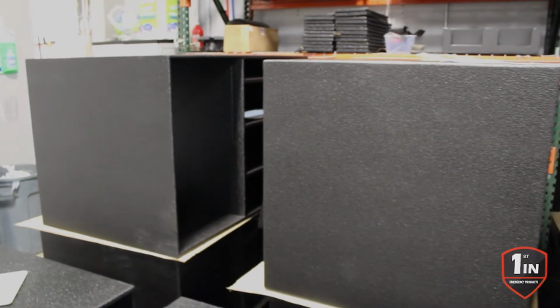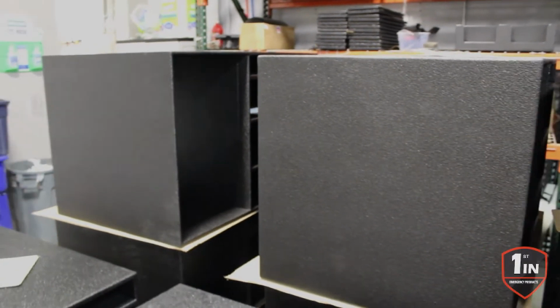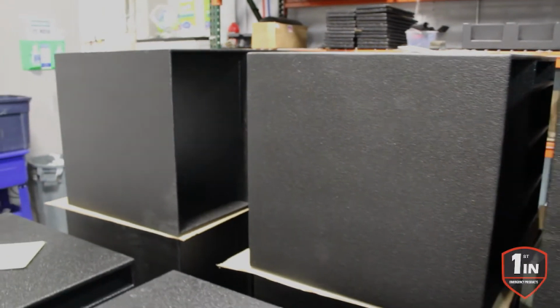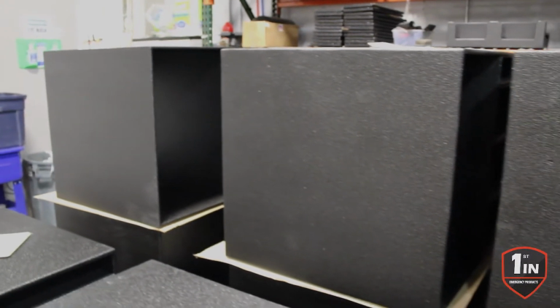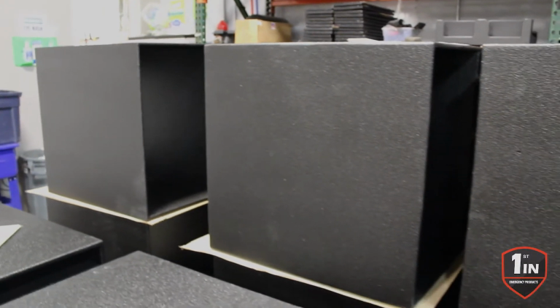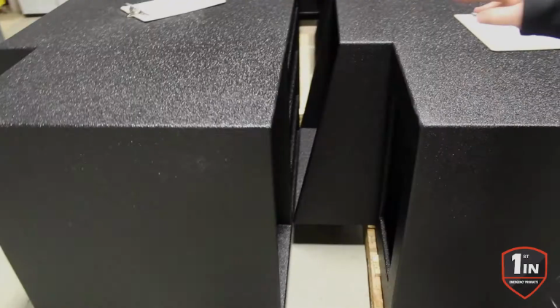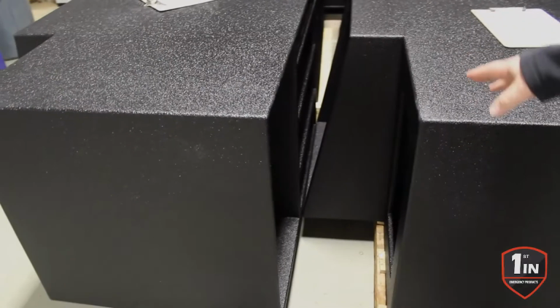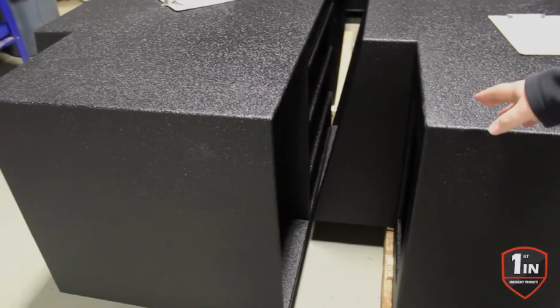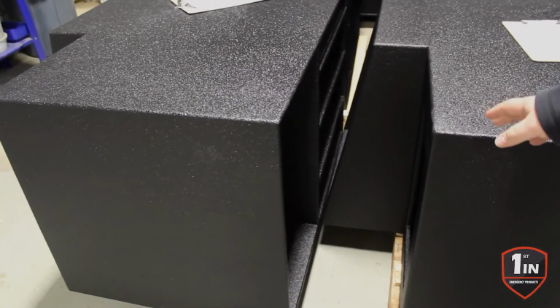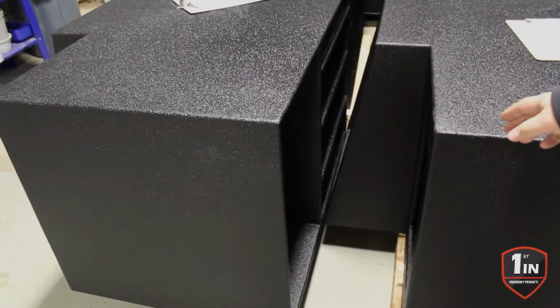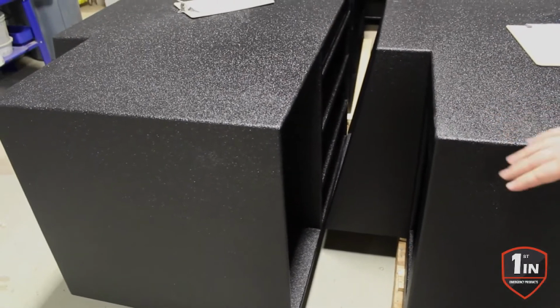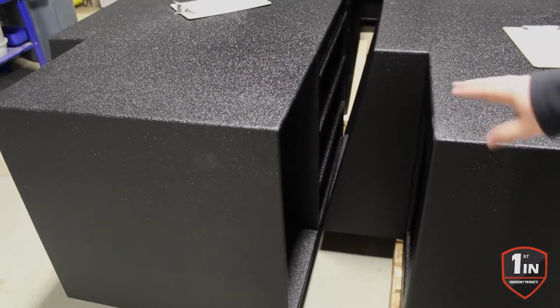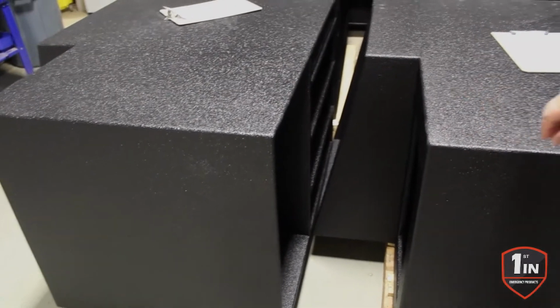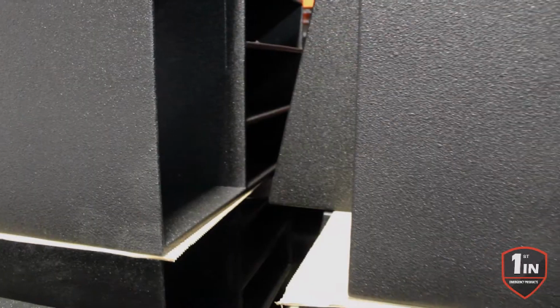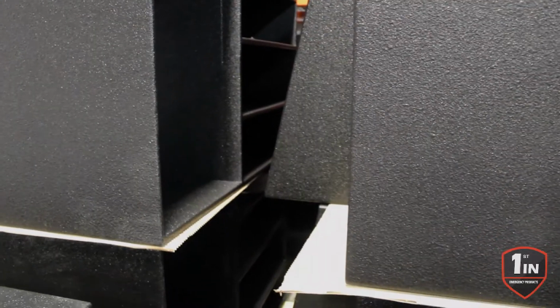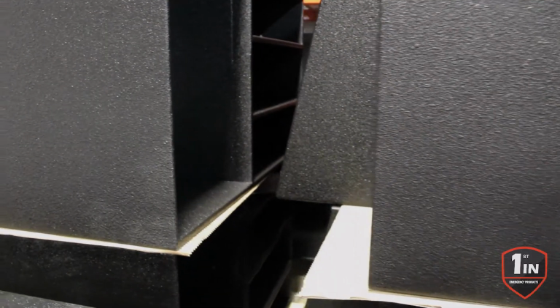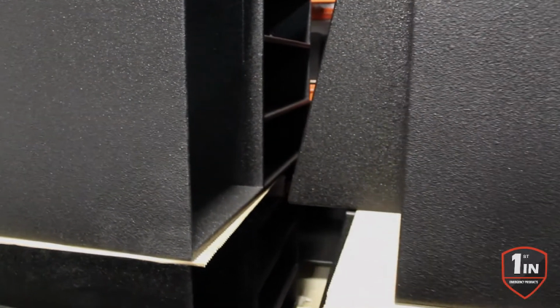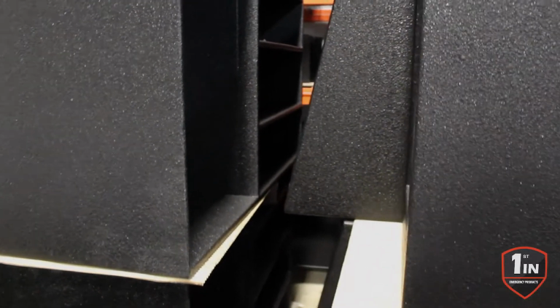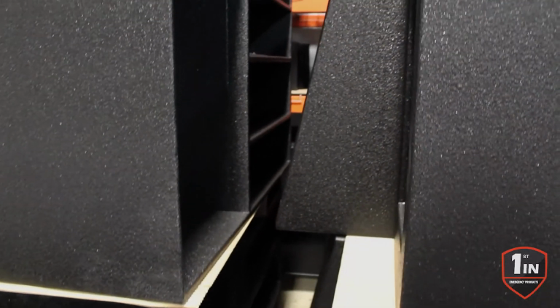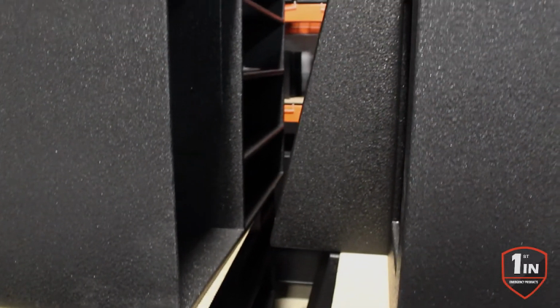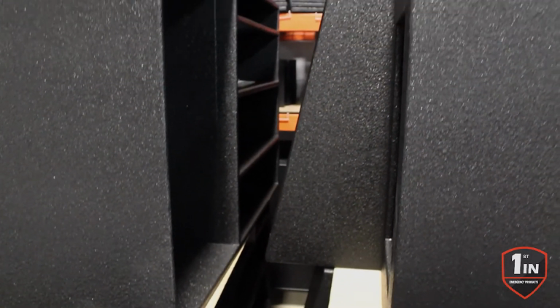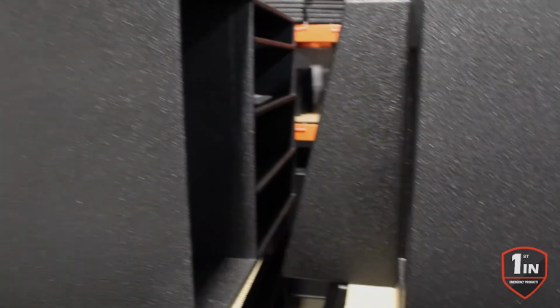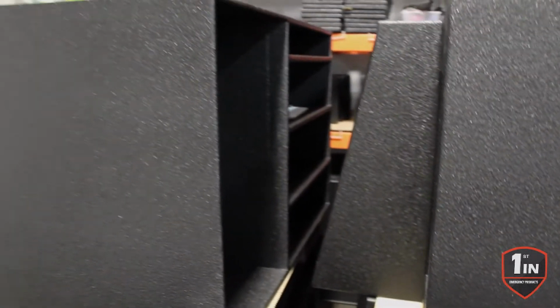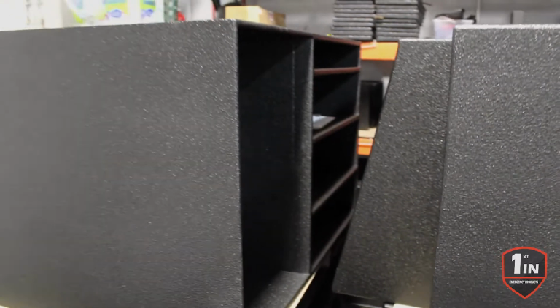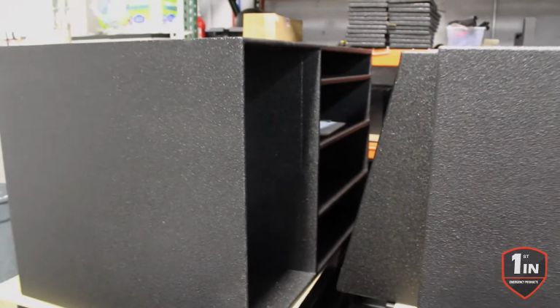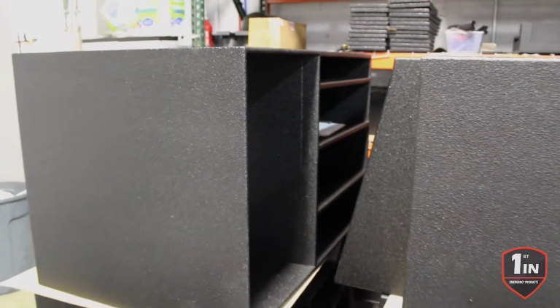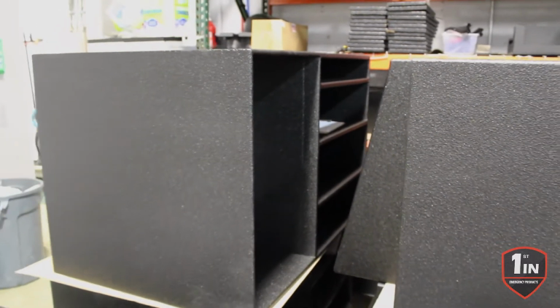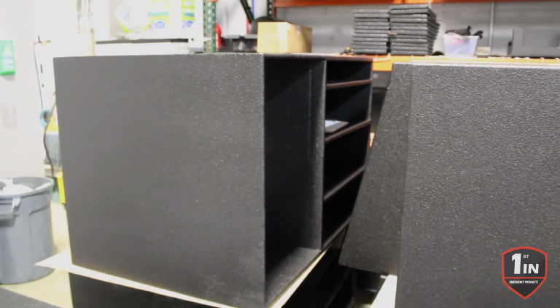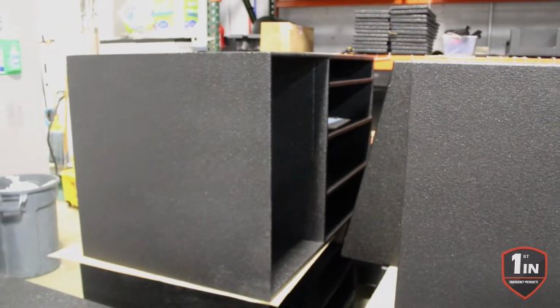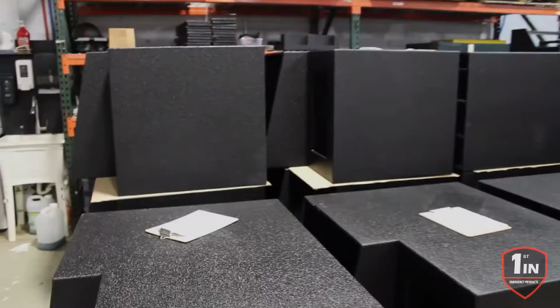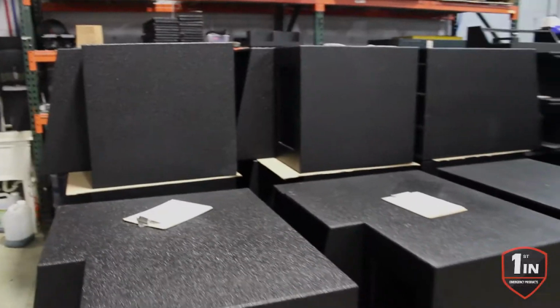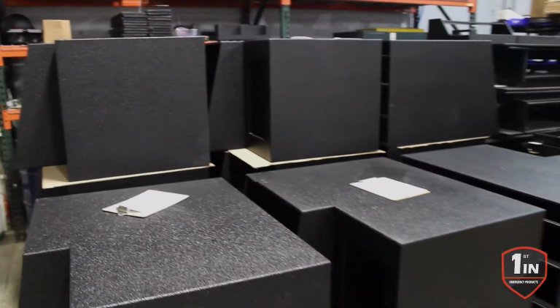They're going to have a pullout work surface and our dual action command boards. We're going to have our gear area through the front, and then their radios and 12 volt USB cut in.